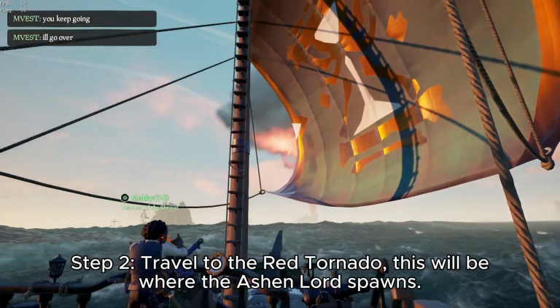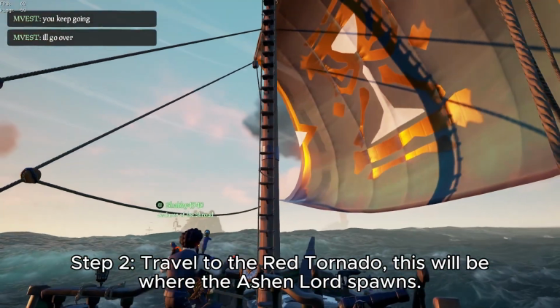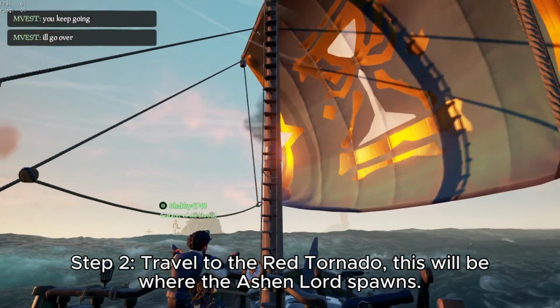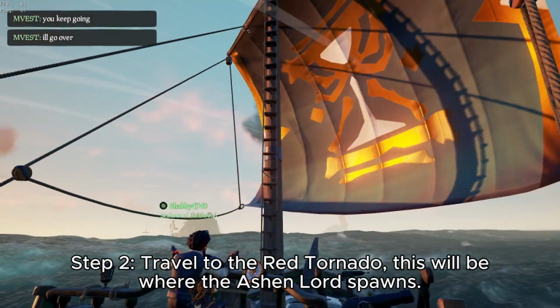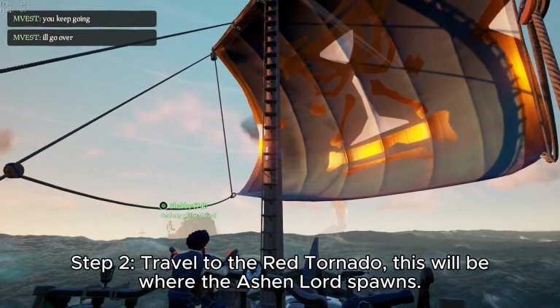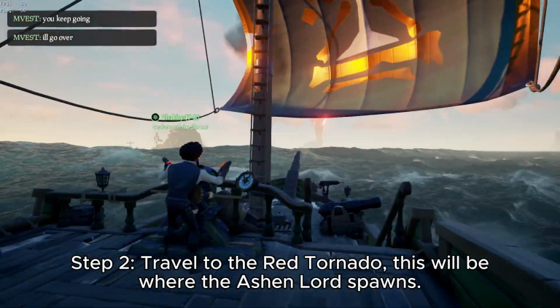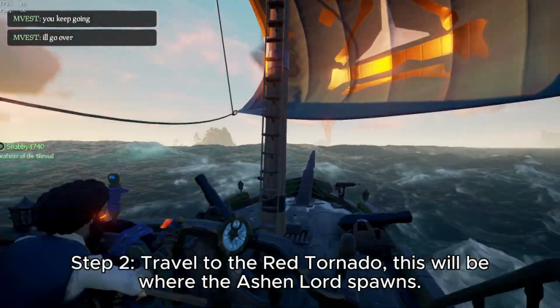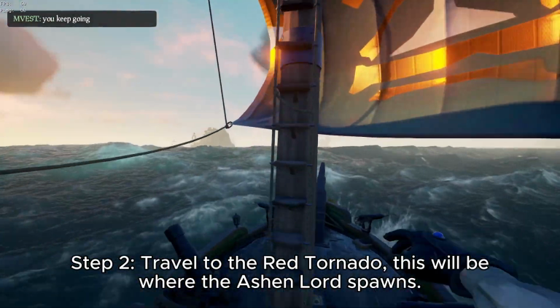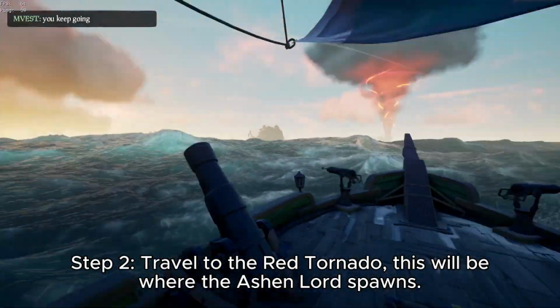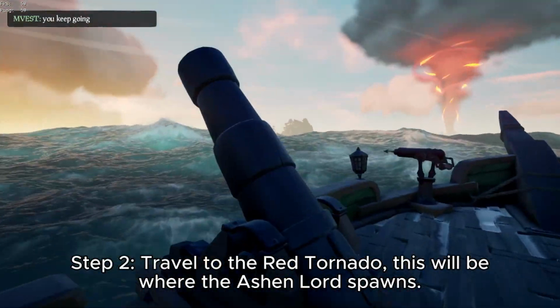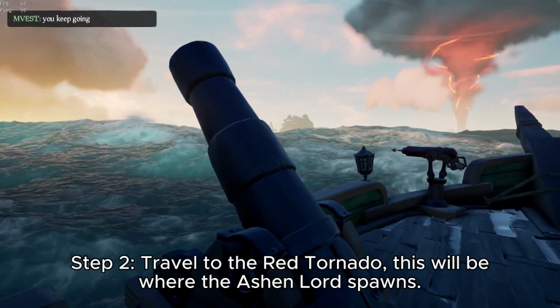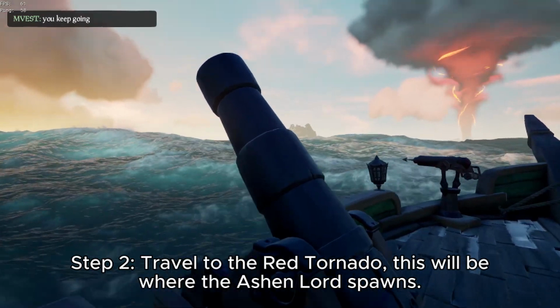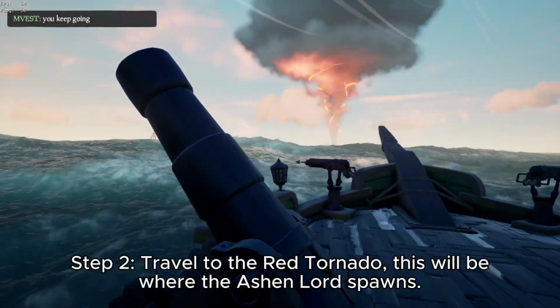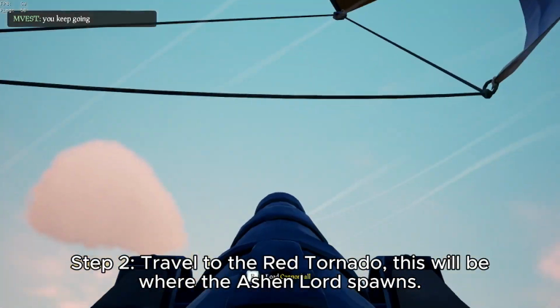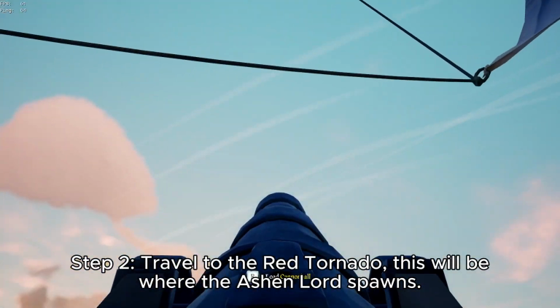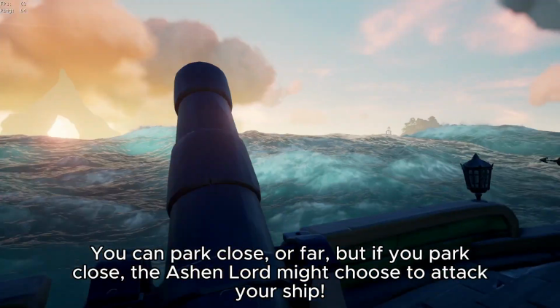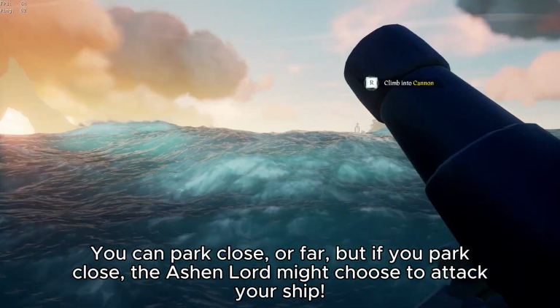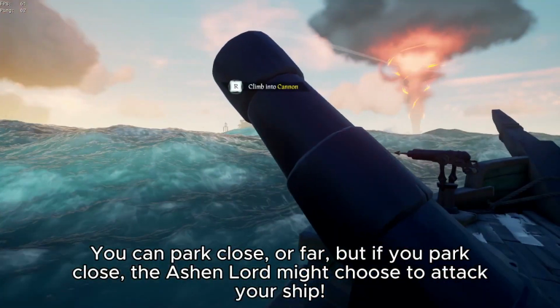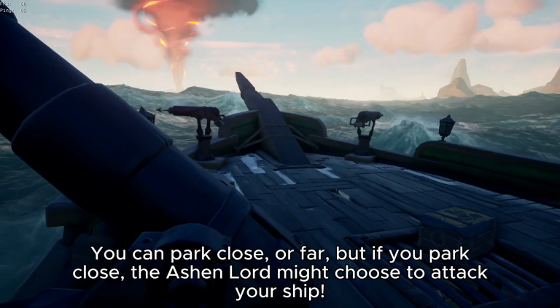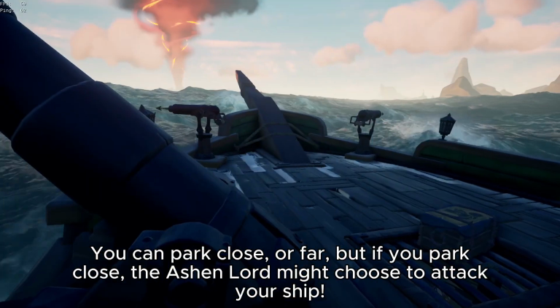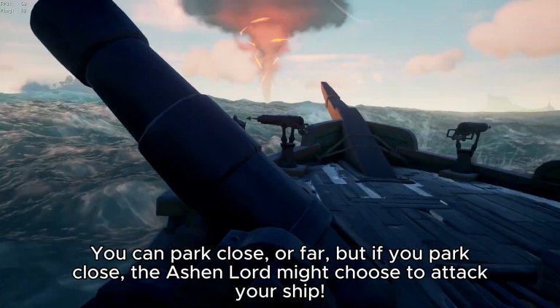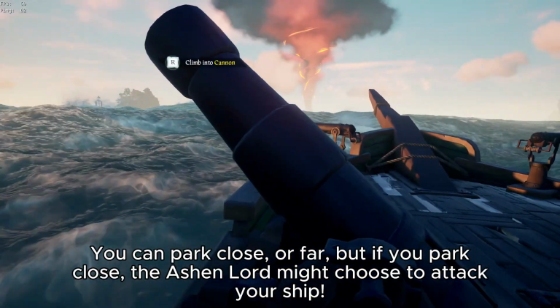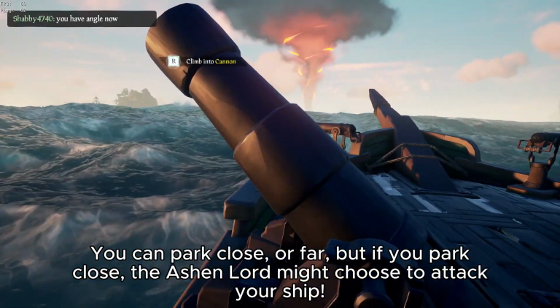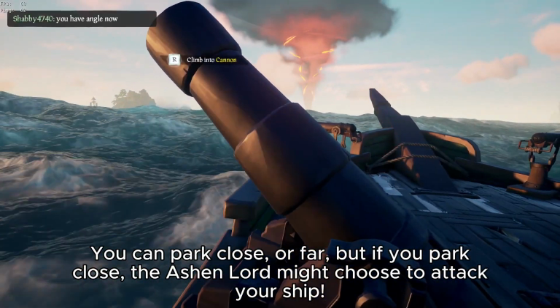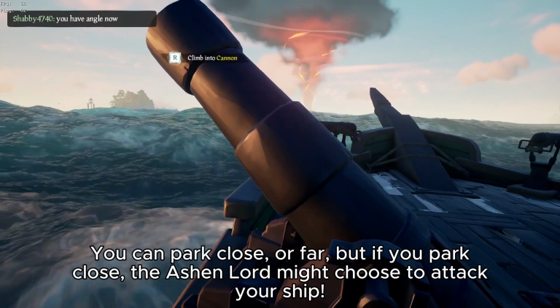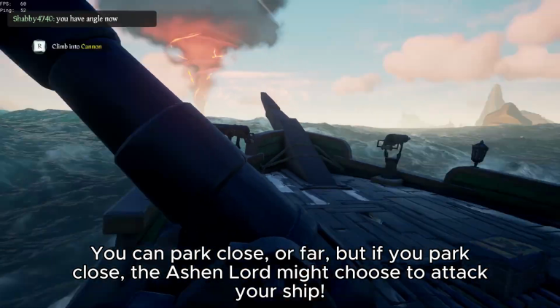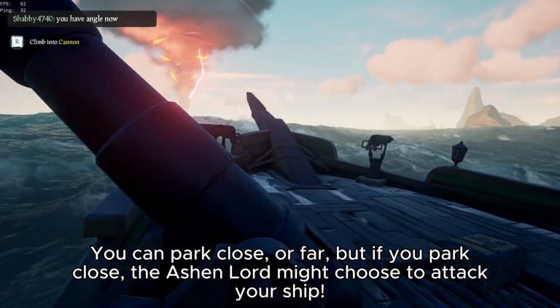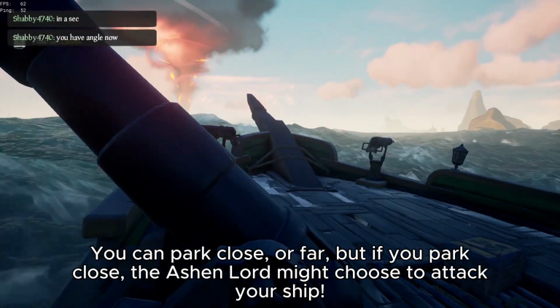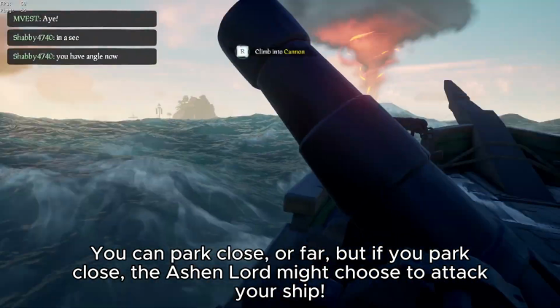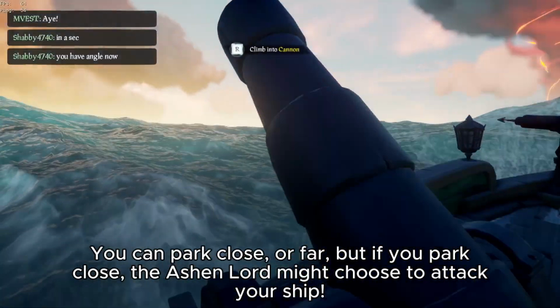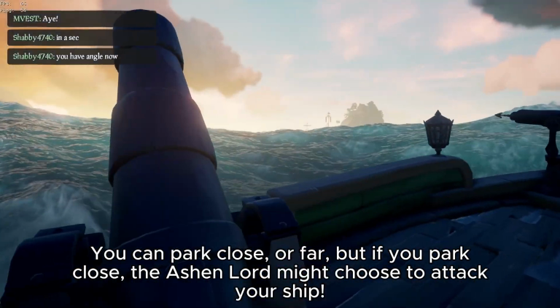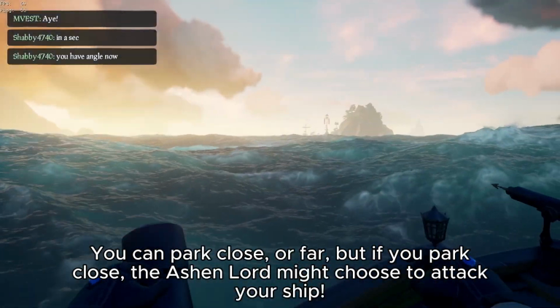Step 2 is to travel to the Red Tornado, which is where the Ashen Lord will spawn. If you decide to park close instead of far, make sure you're not too close that the Ashen Lord will hit your ship.